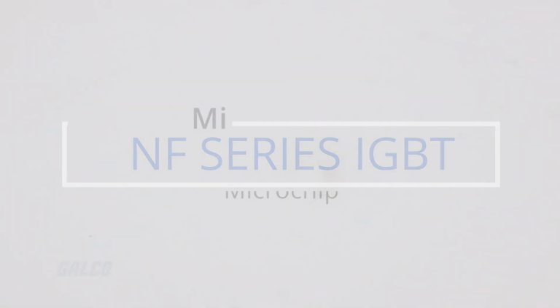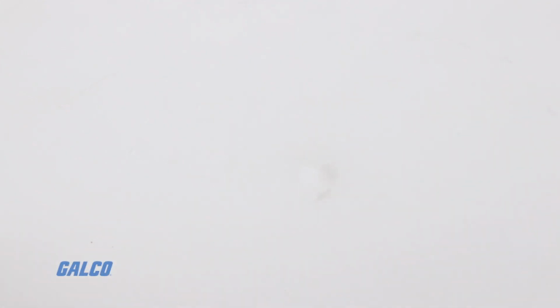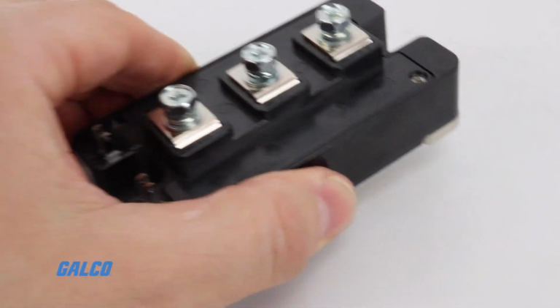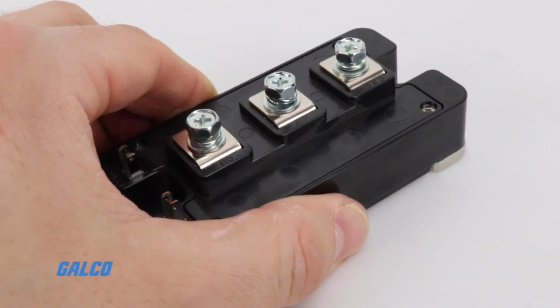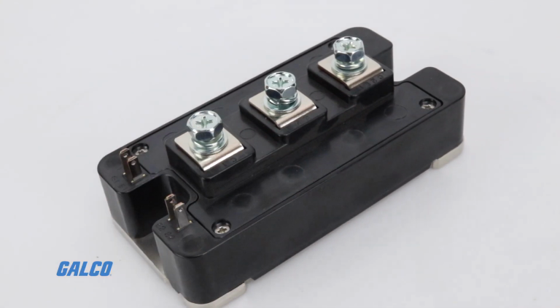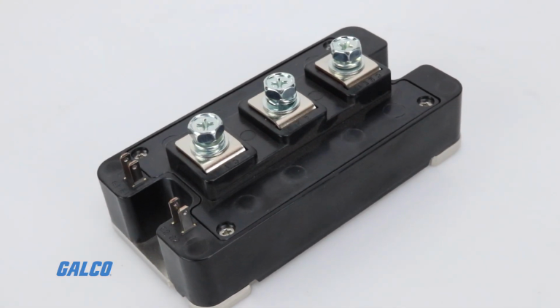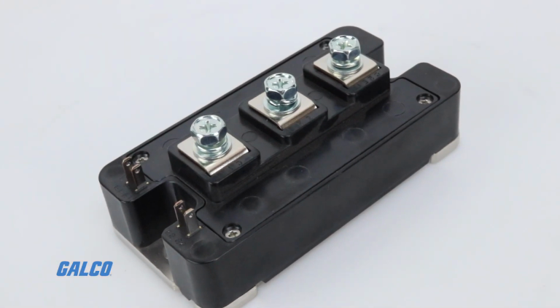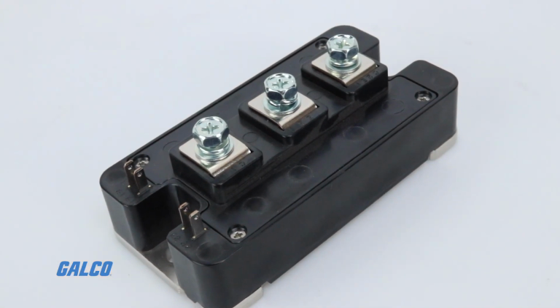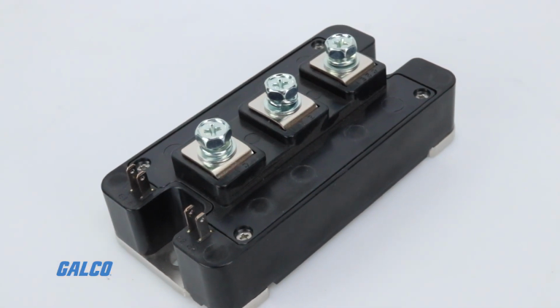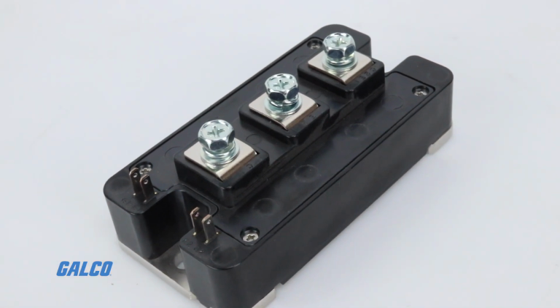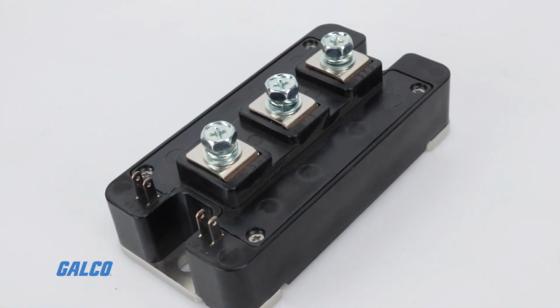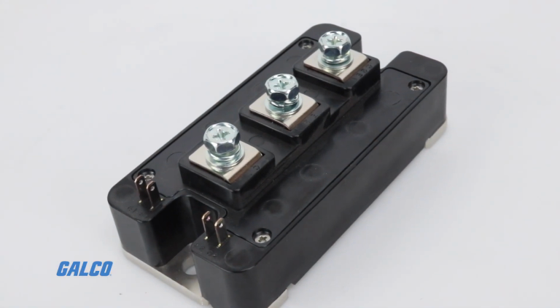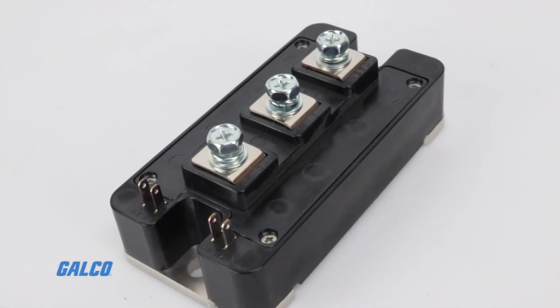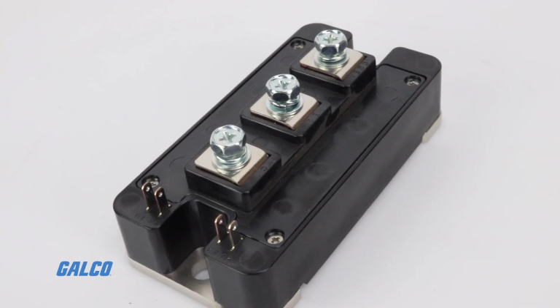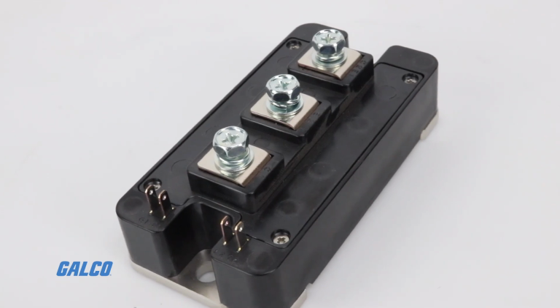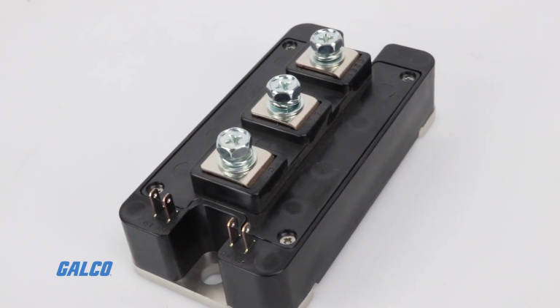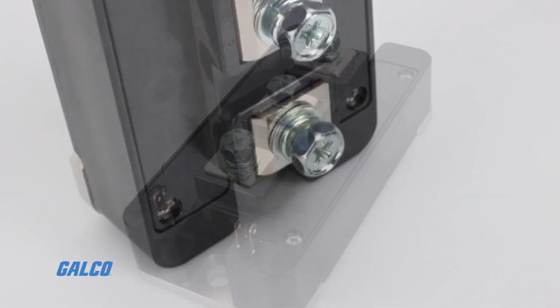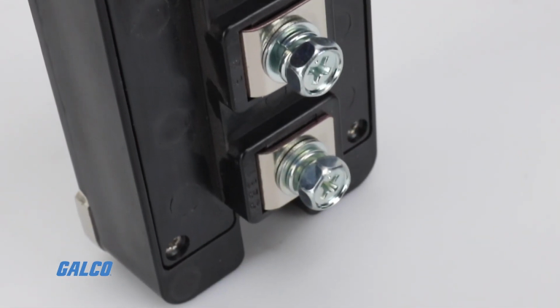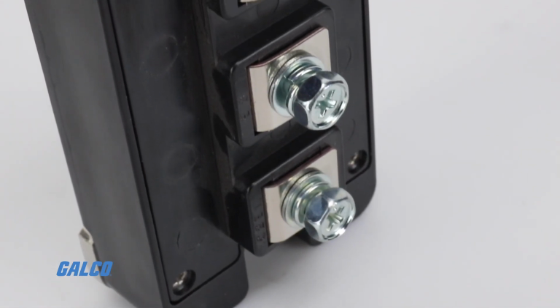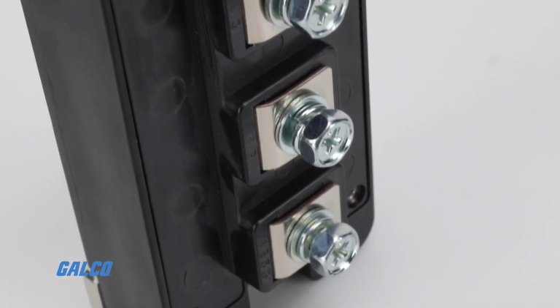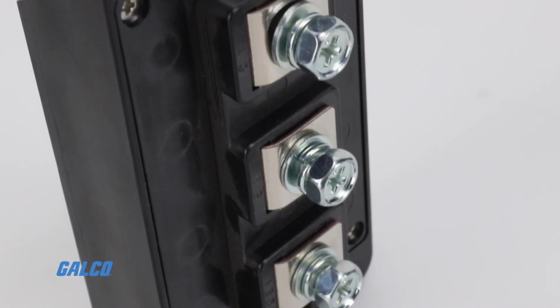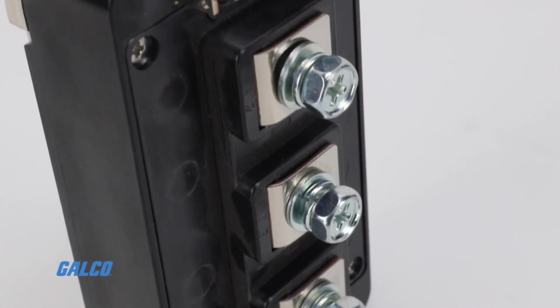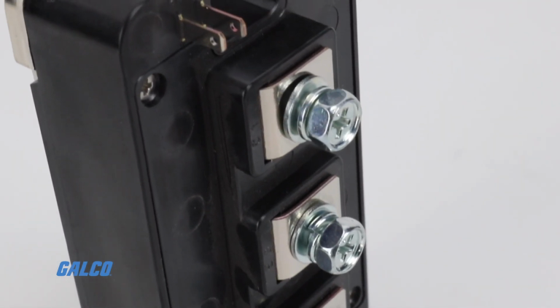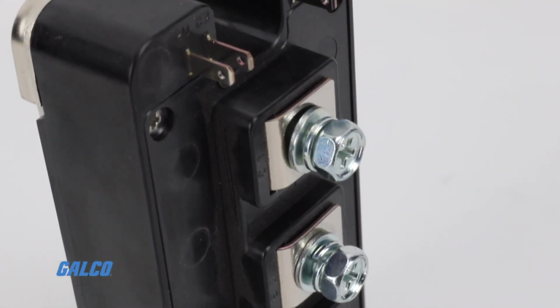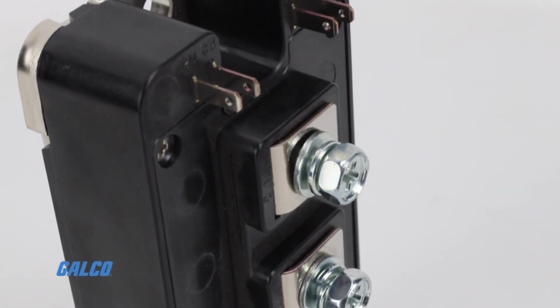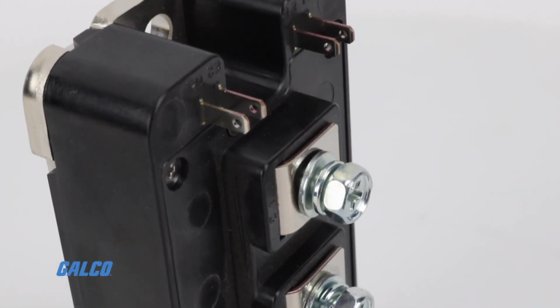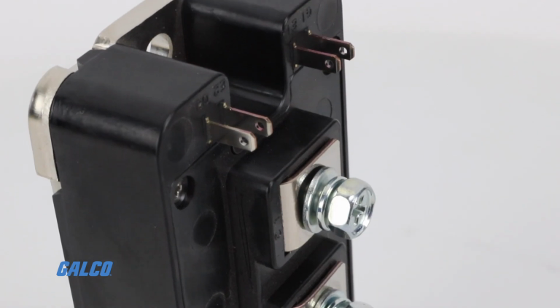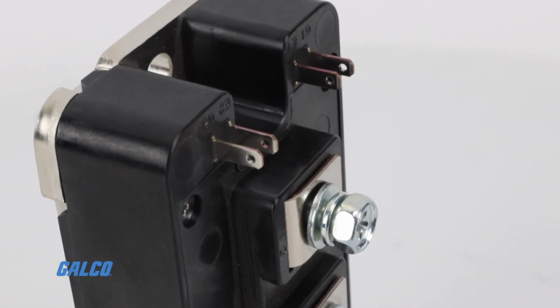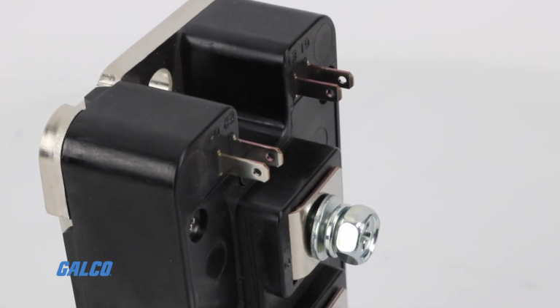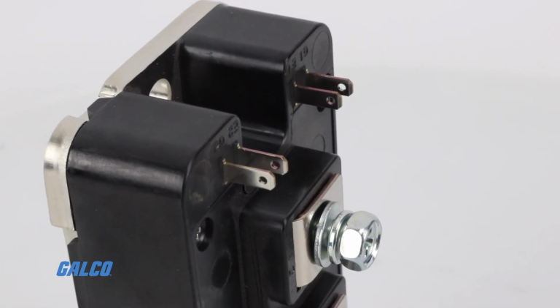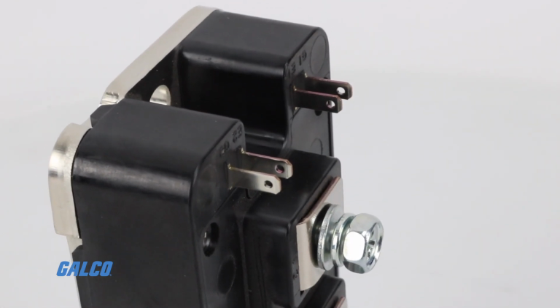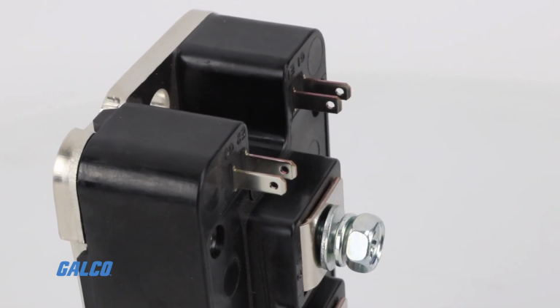The NF Series IGBT module is Mitsubishi's fifth generation microchip with a novel design that delivers fast switching, low on-state voltage, and low on-state losses.